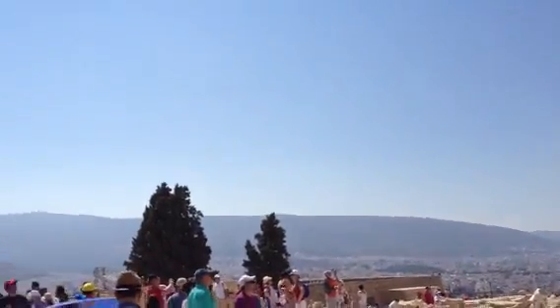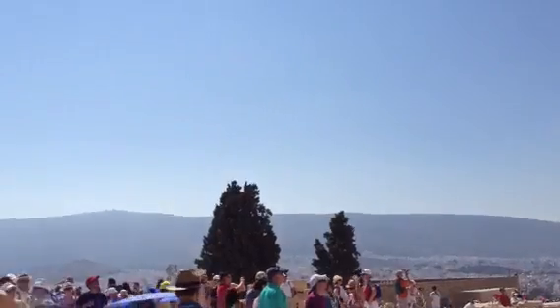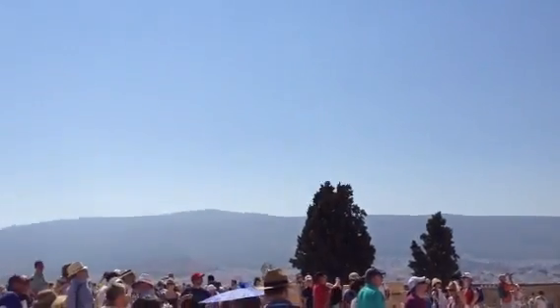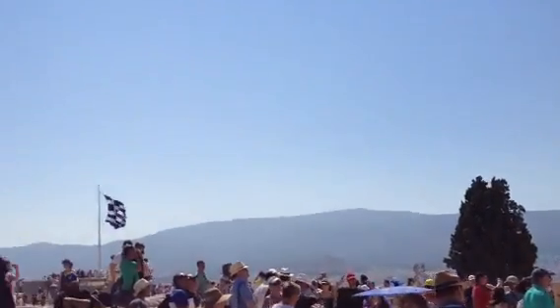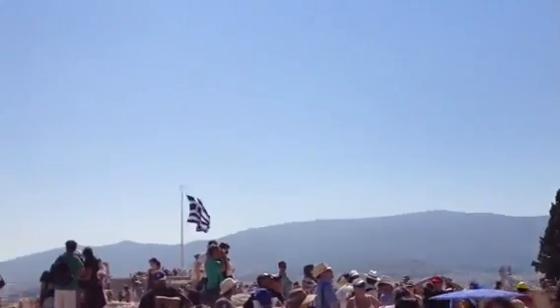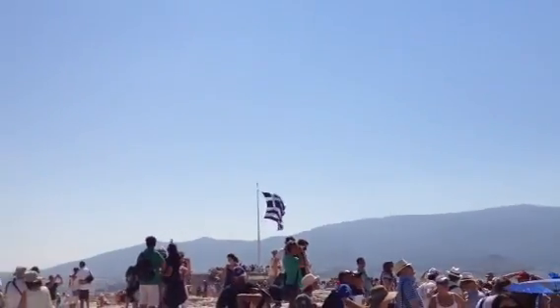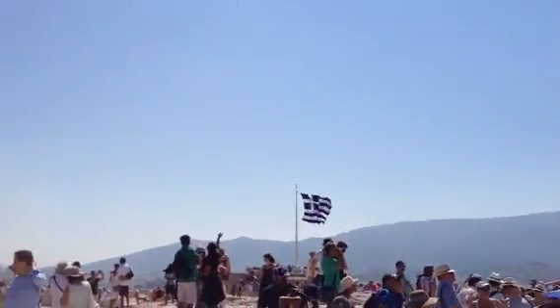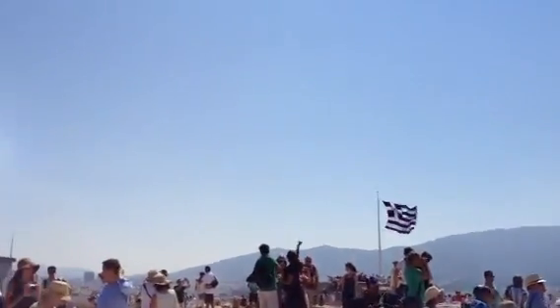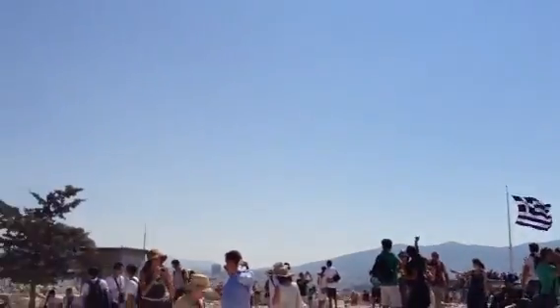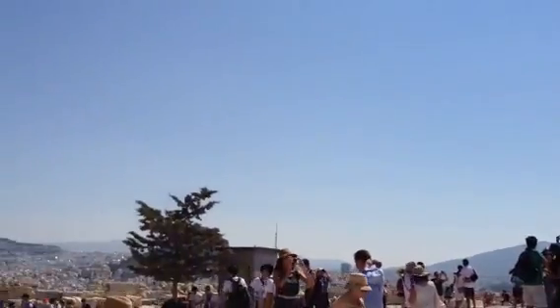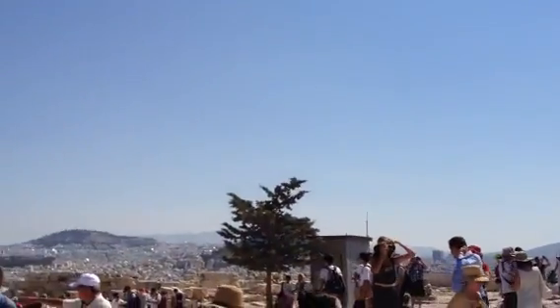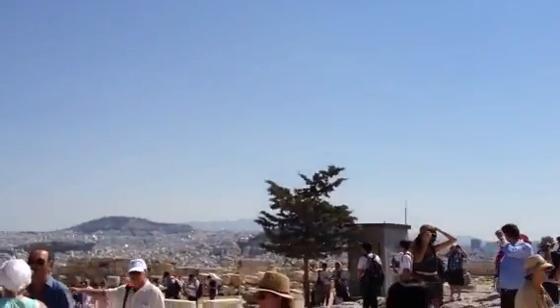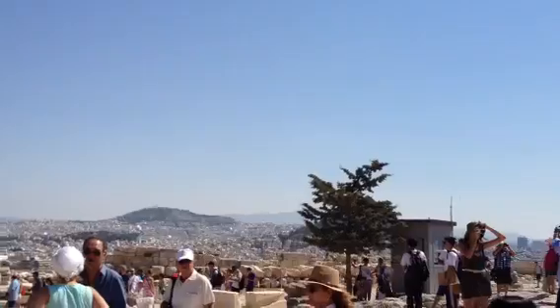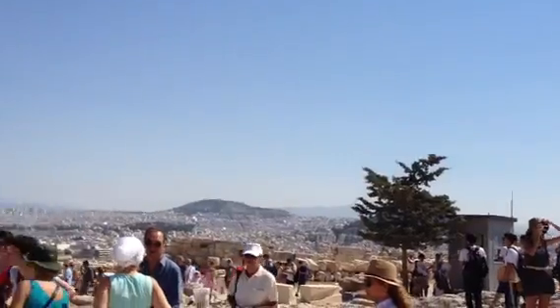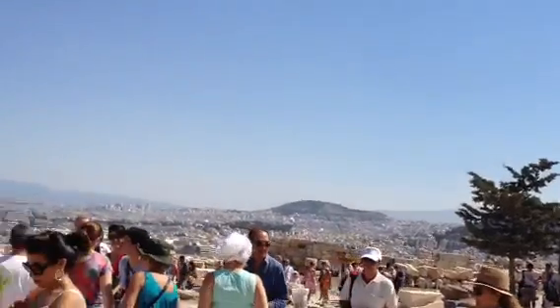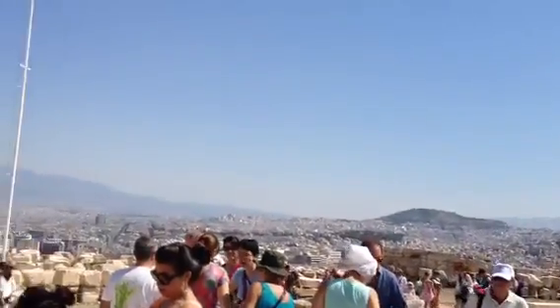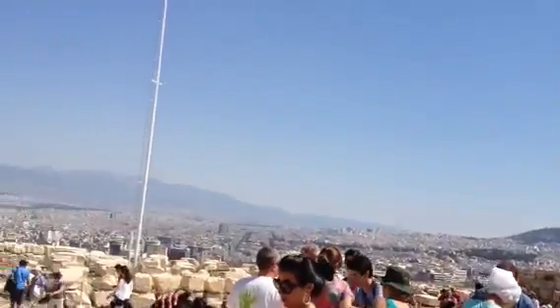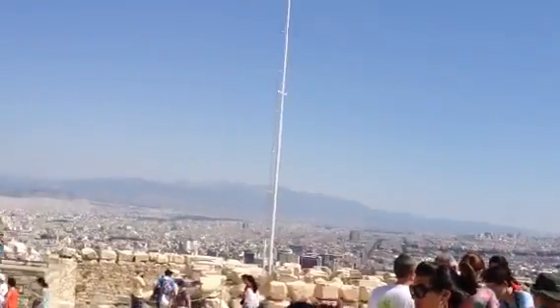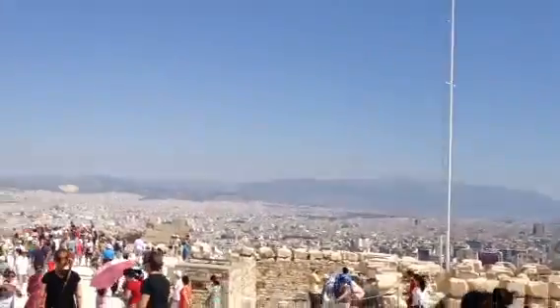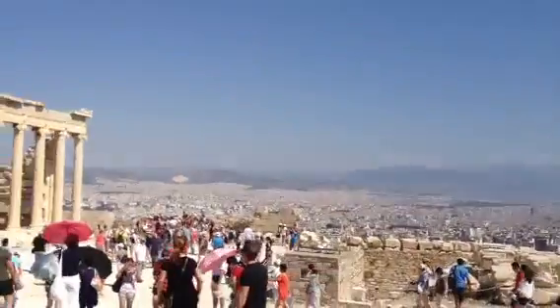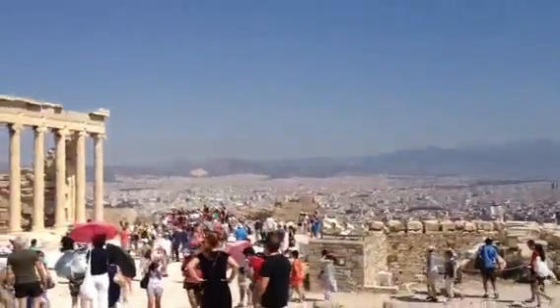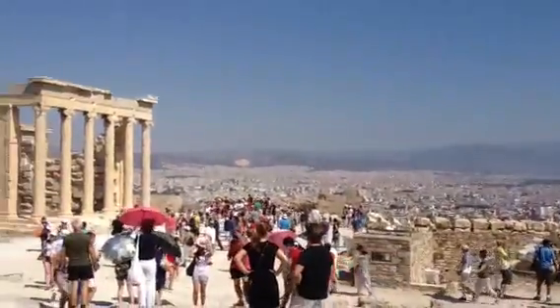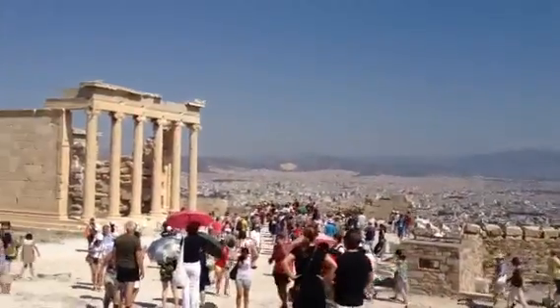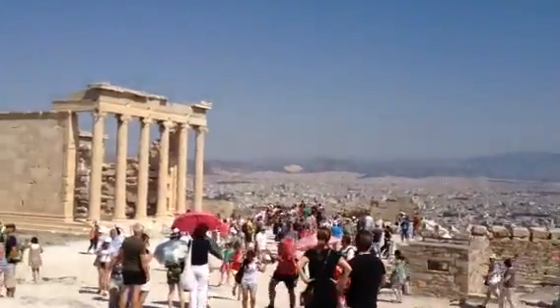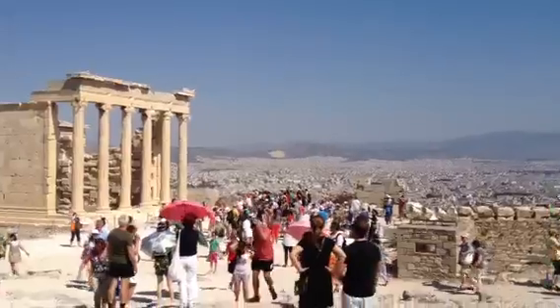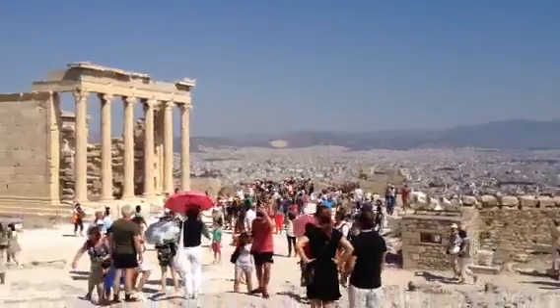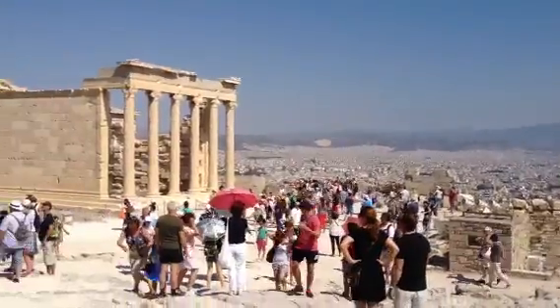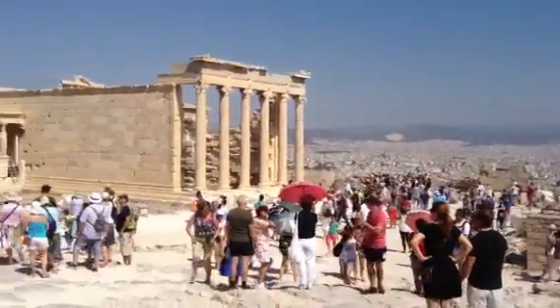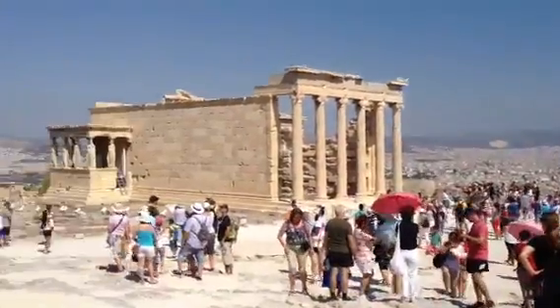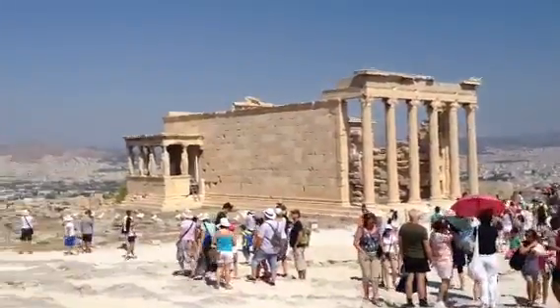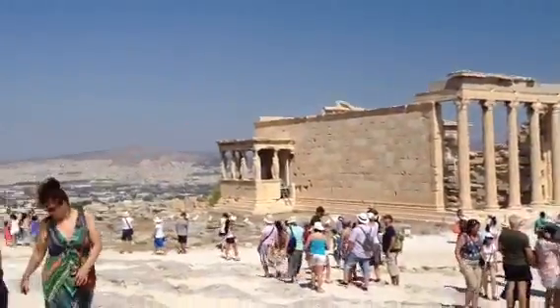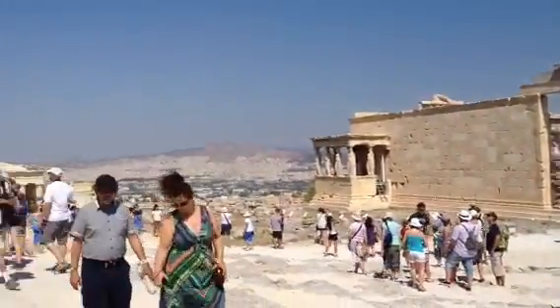You can see some of the size of the tourism up here — quite a few people. And this is a Thursday, but it is the summer, so I'm sure it's much less crowded in the colder months.